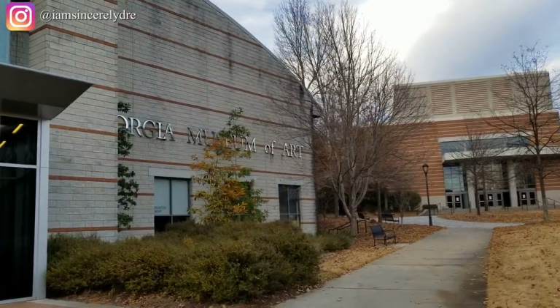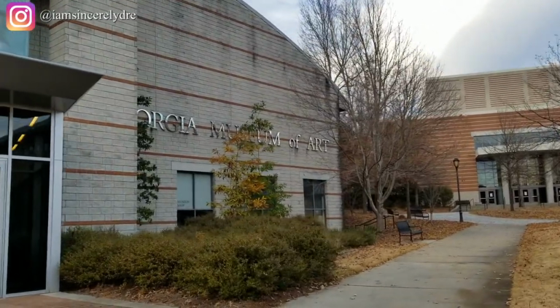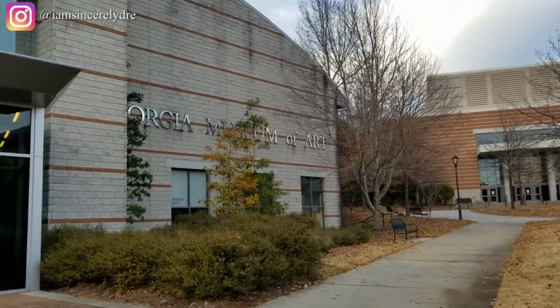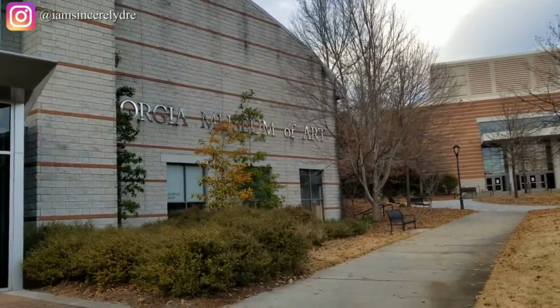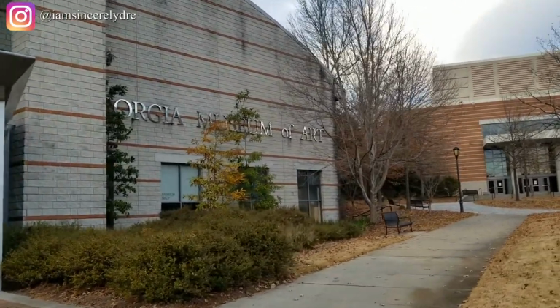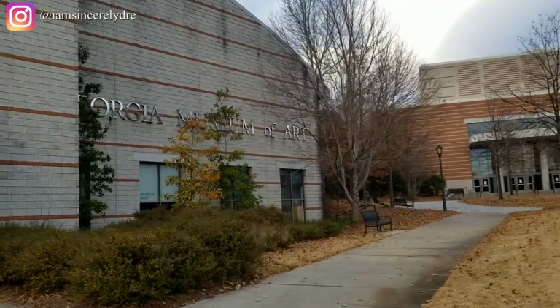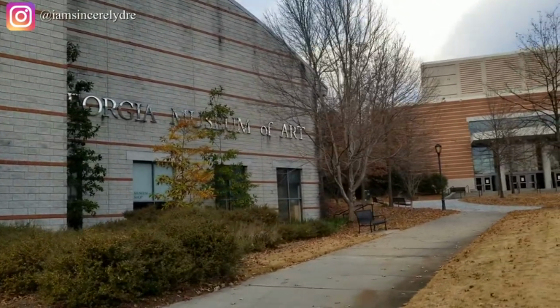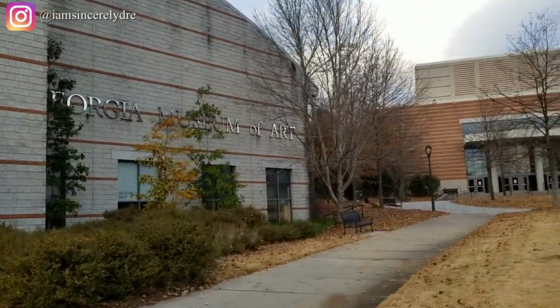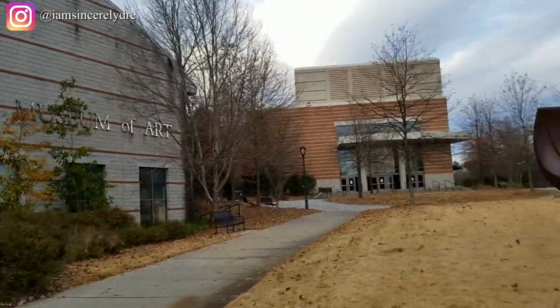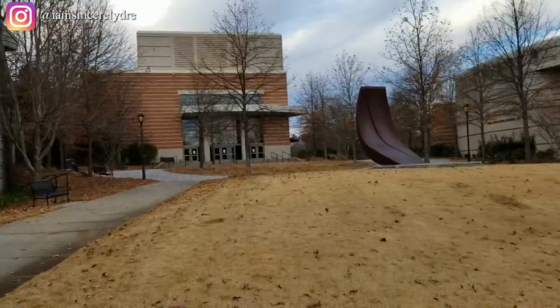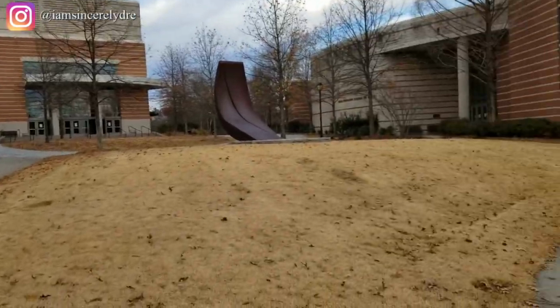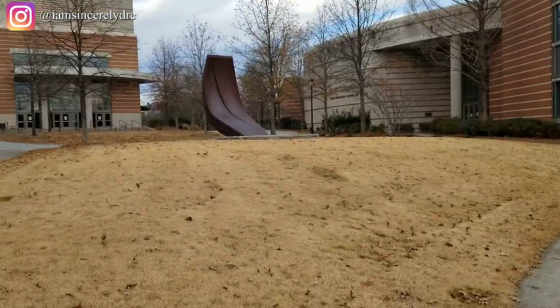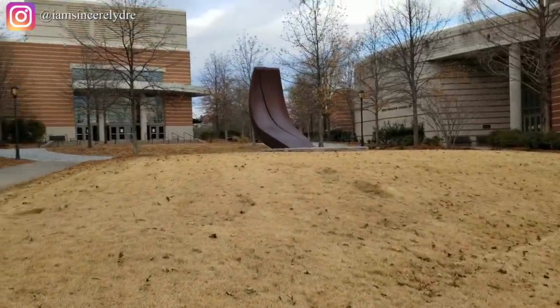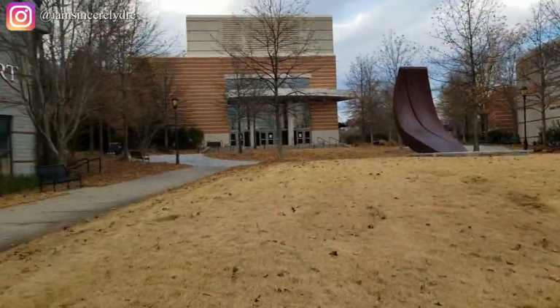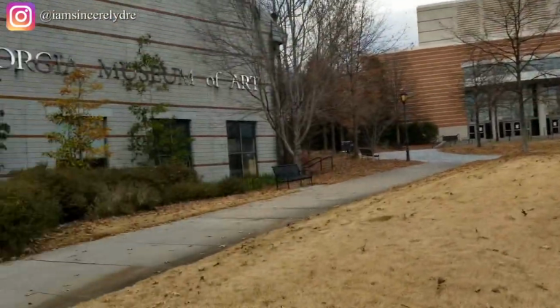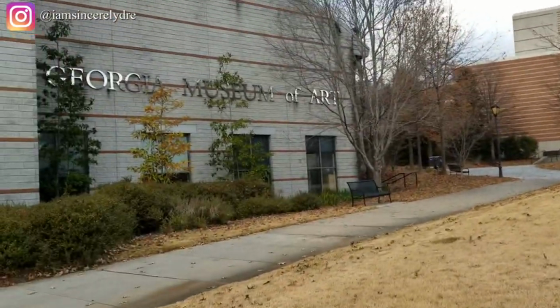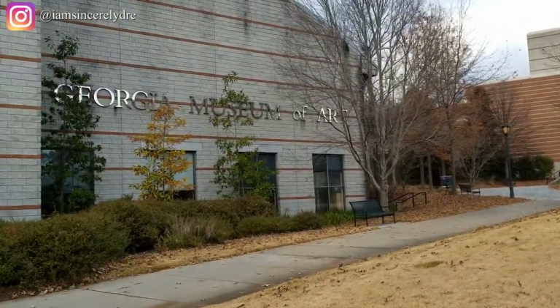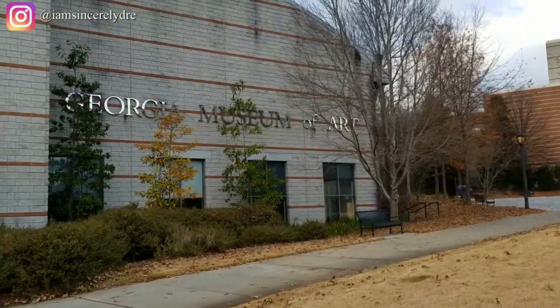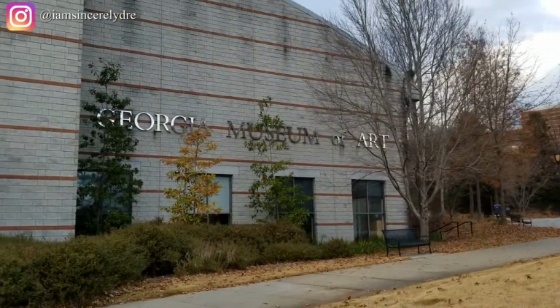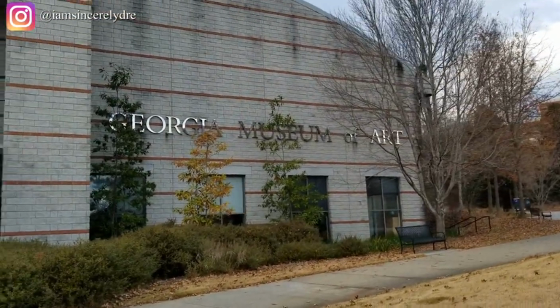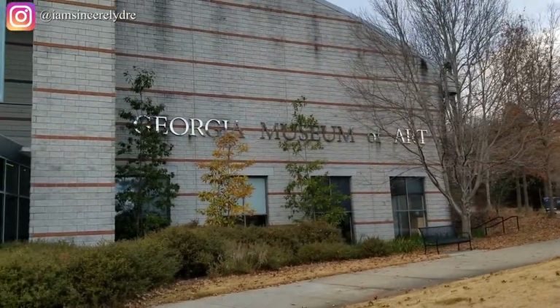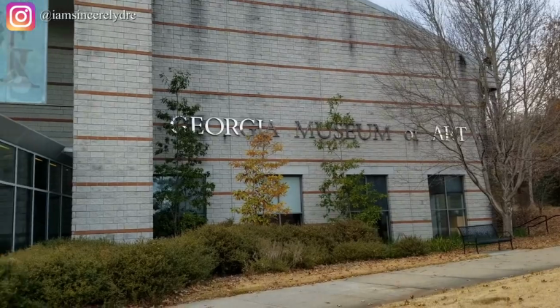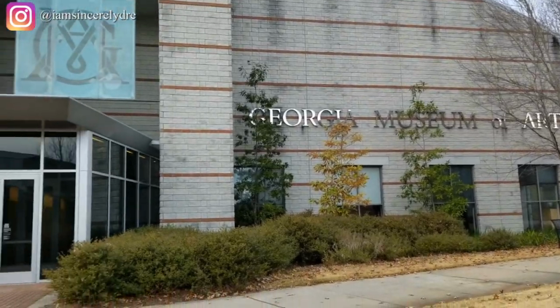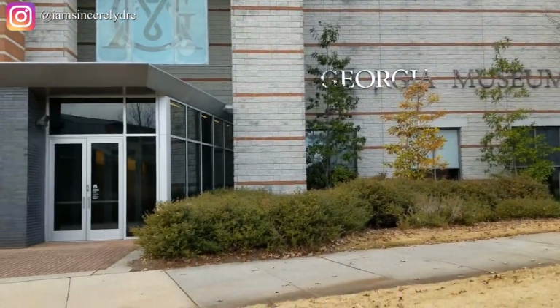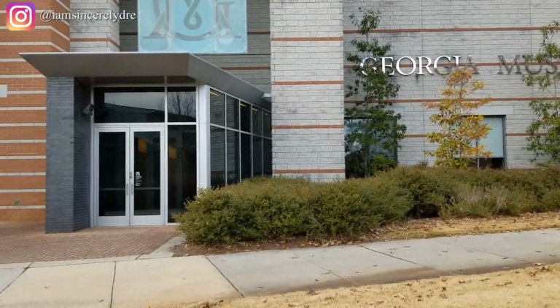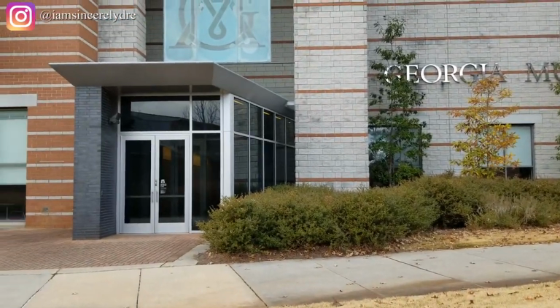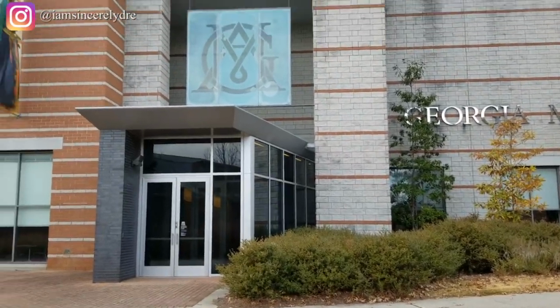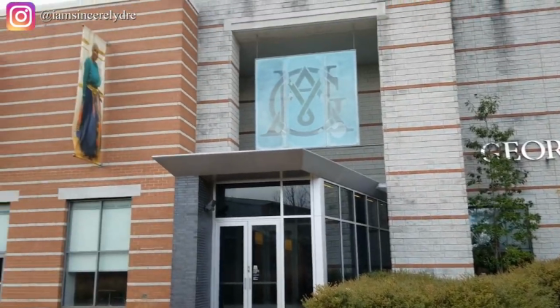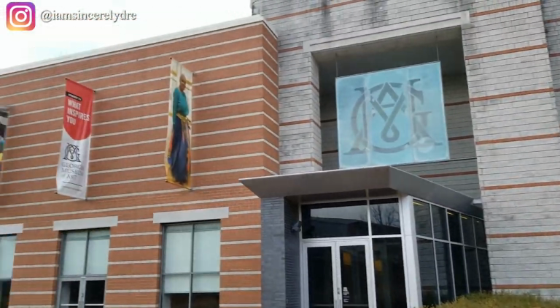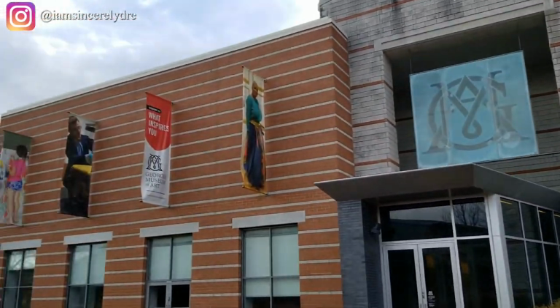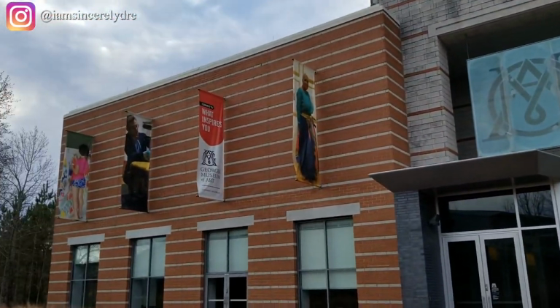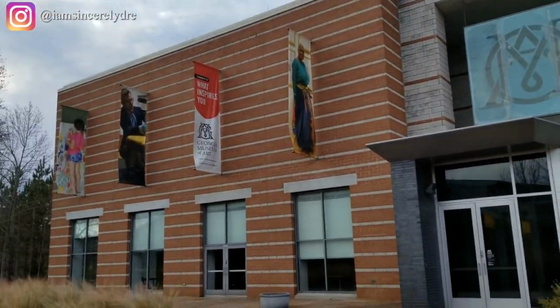The Georgia Museum of Art — I think it's free for all students, so there's a lot of museum and art pieces in there. You also have a lot of galas and events that happen in there that you can dress up for, so make sure you go and take a look at that once you come on campus.